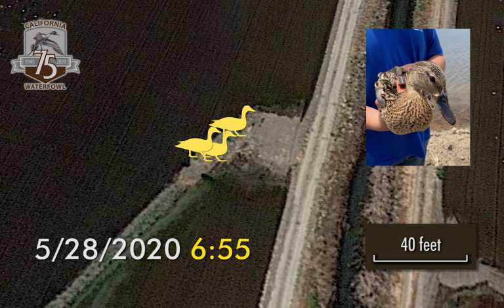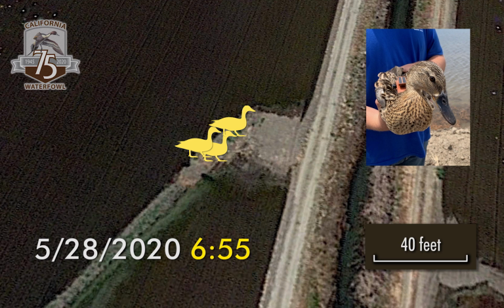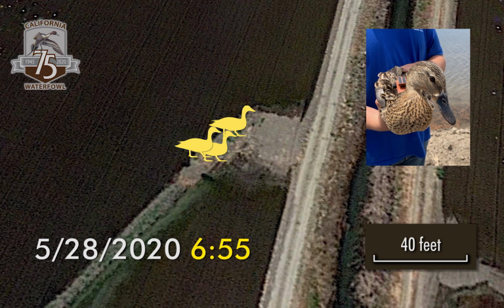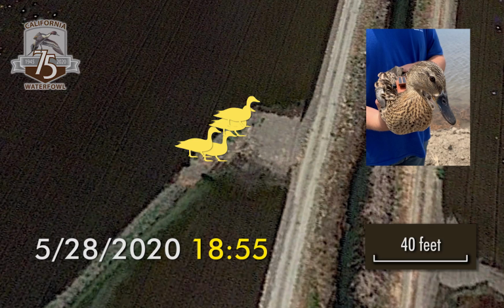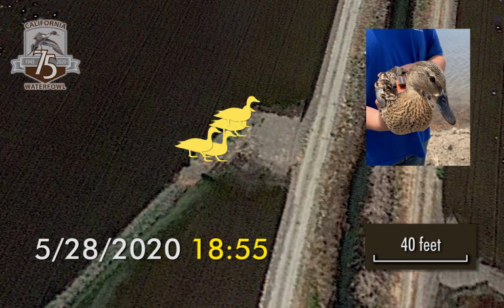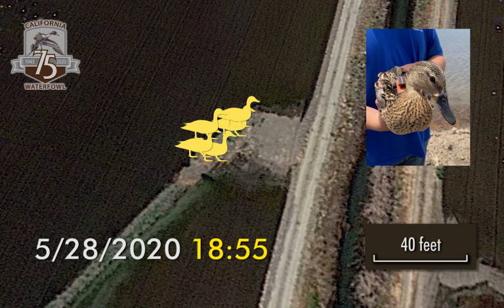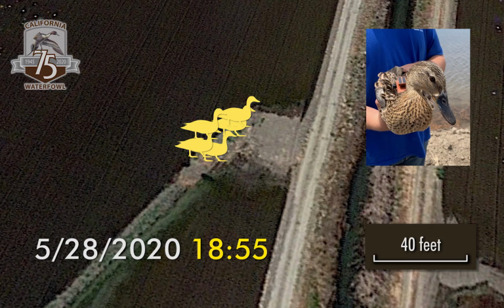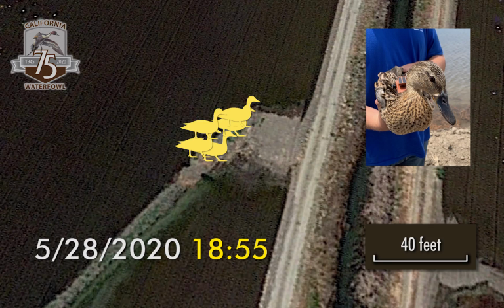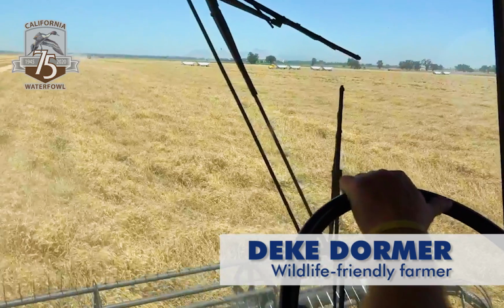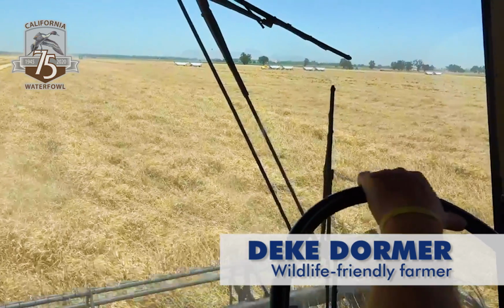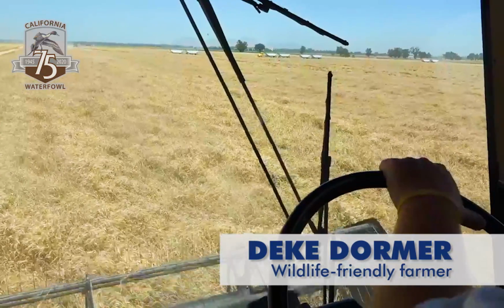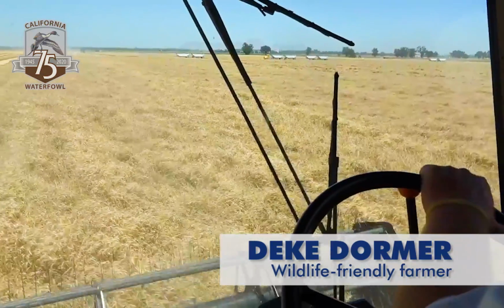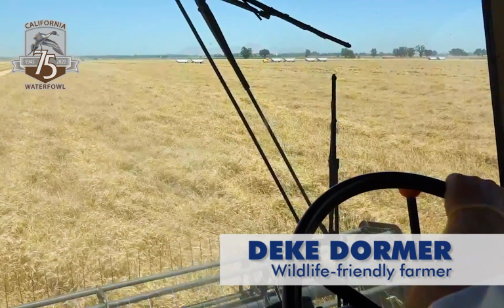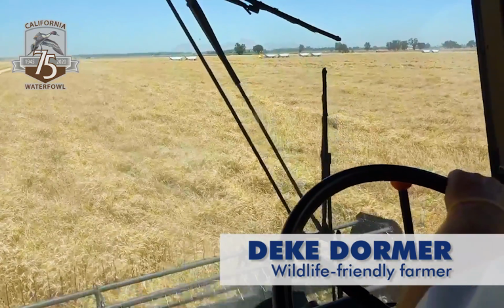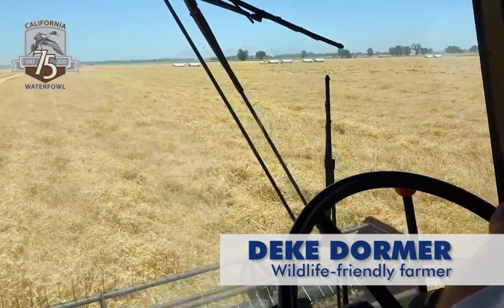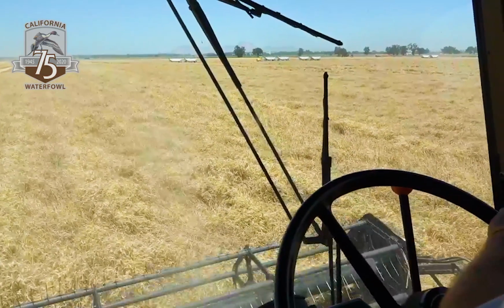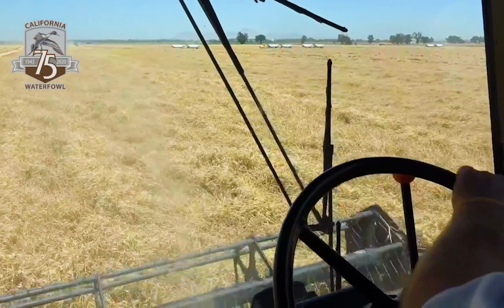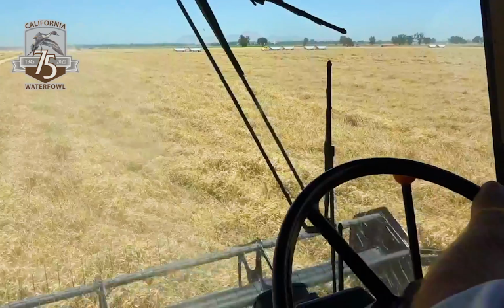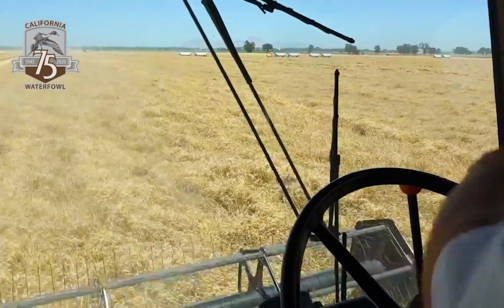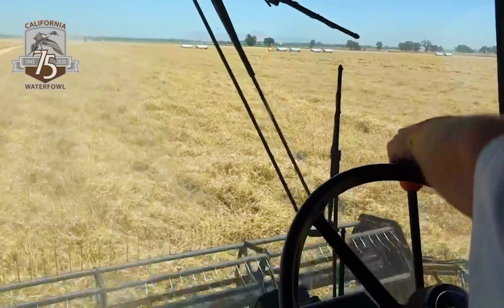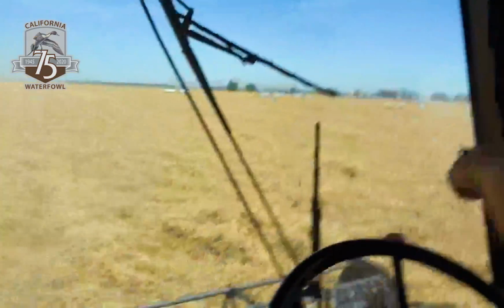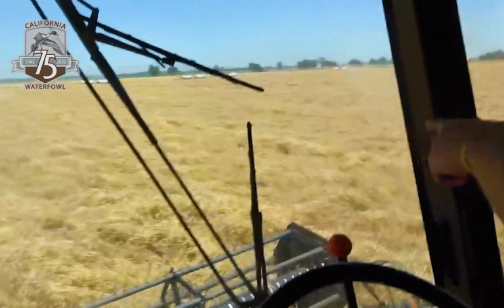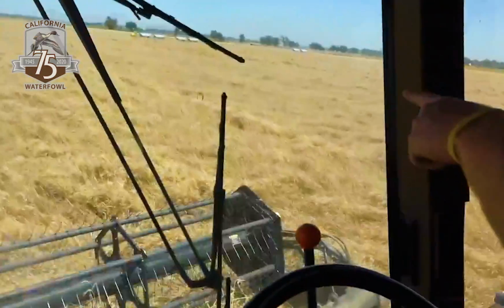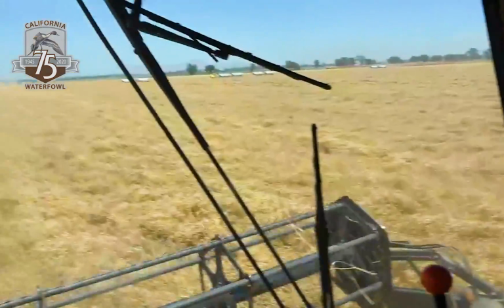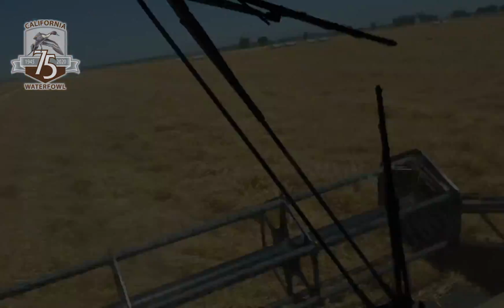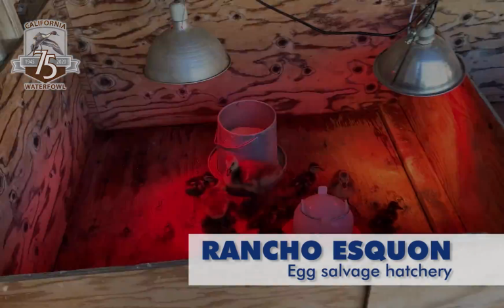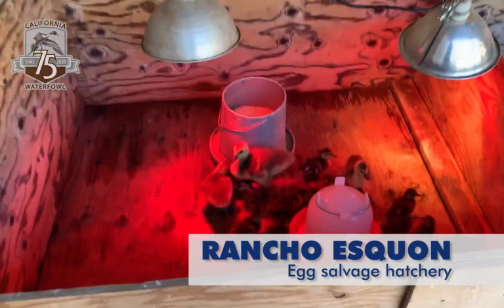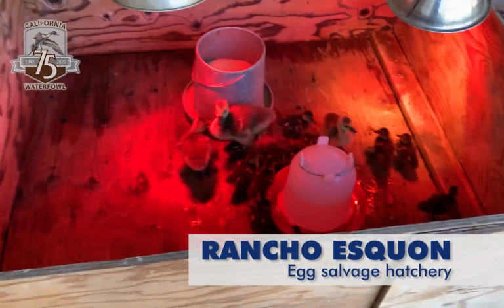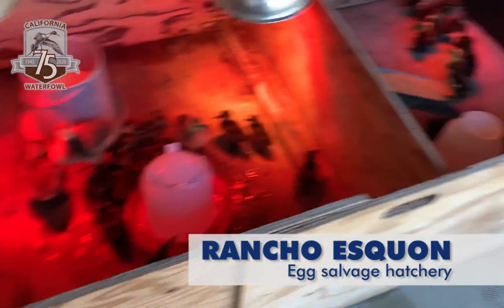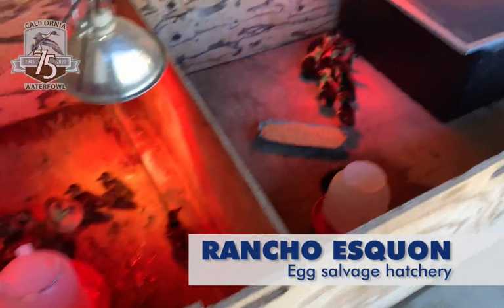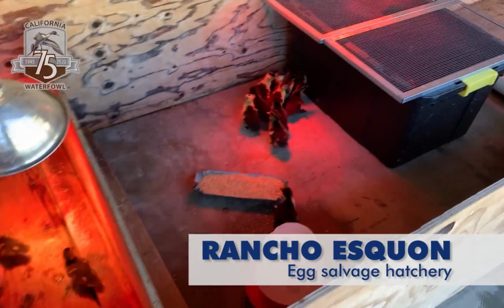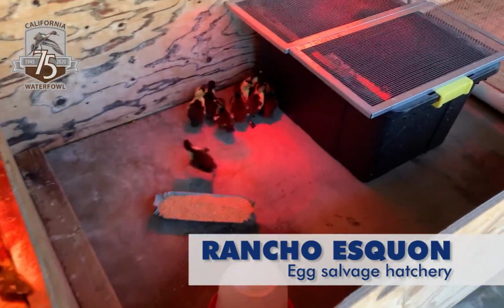CWA is targeting ag nesting mallards because farm fields represent expansive nesting habitat that can be excellent until field work has to be done. That can destroy the nests. But CWA has two programs that address that conflict.